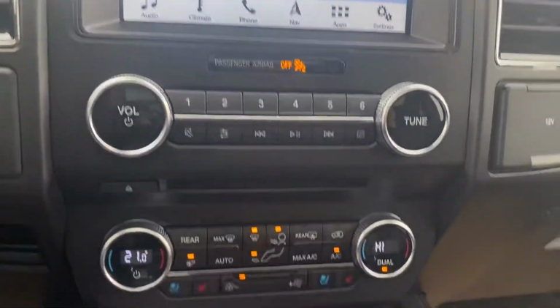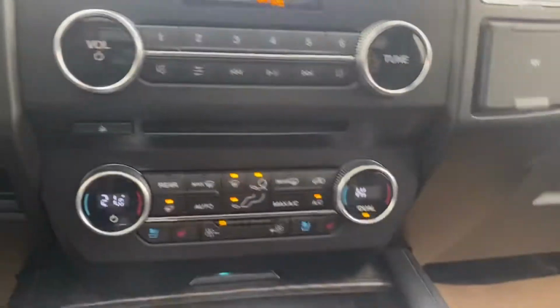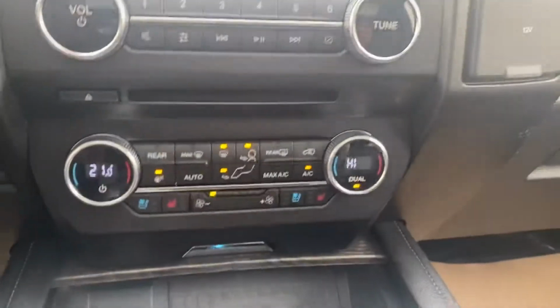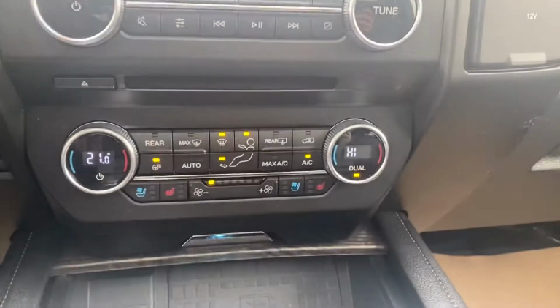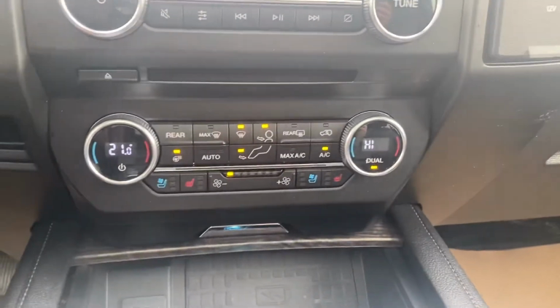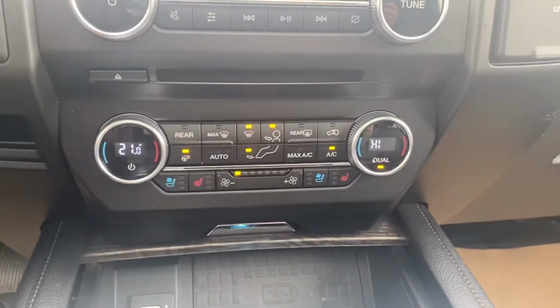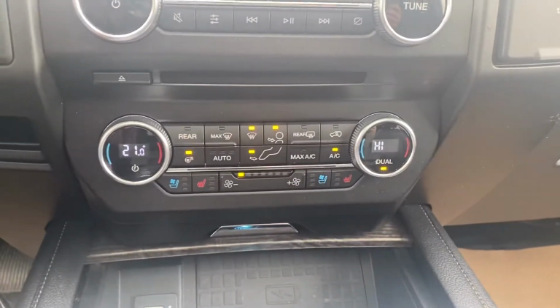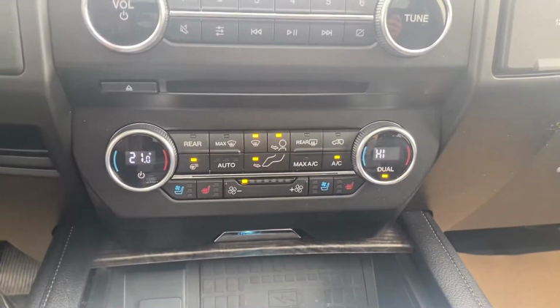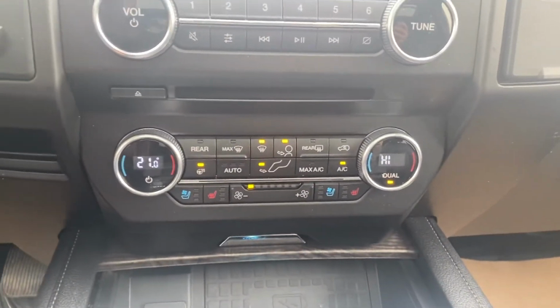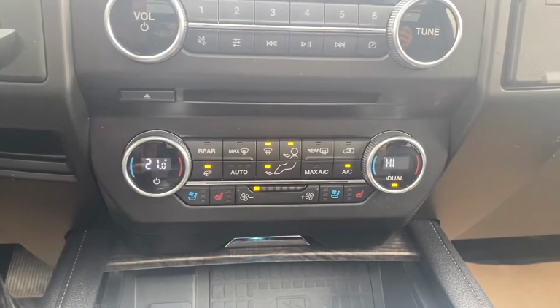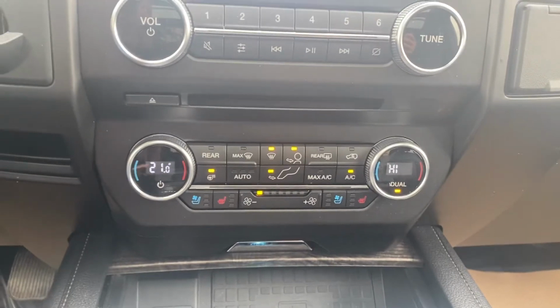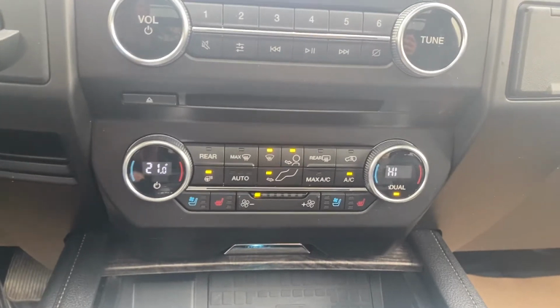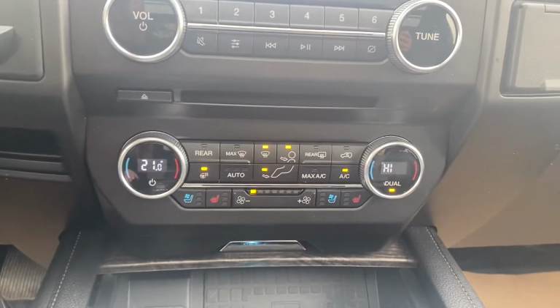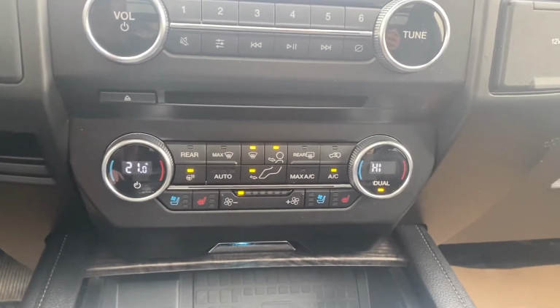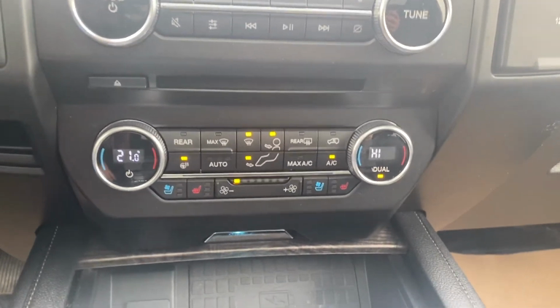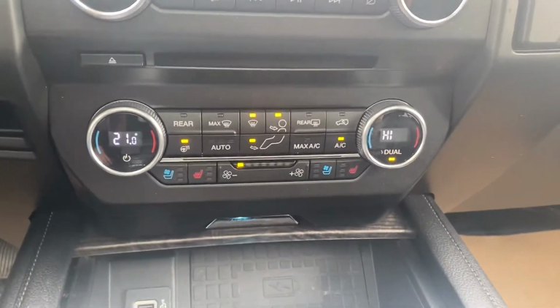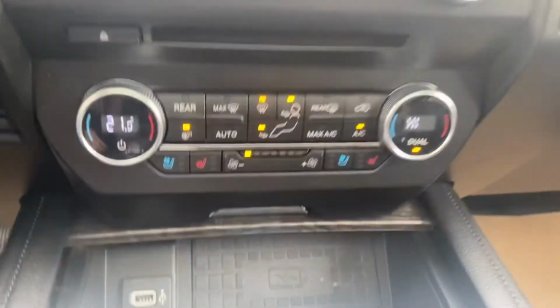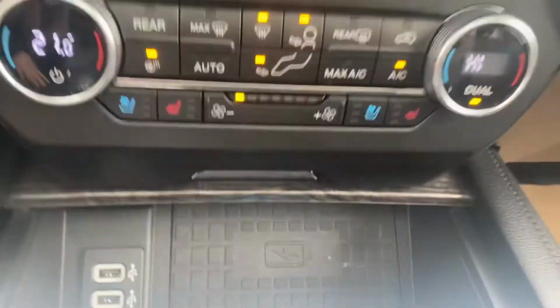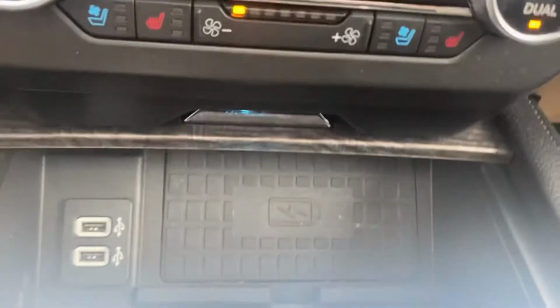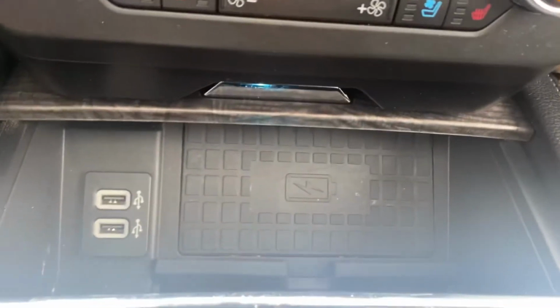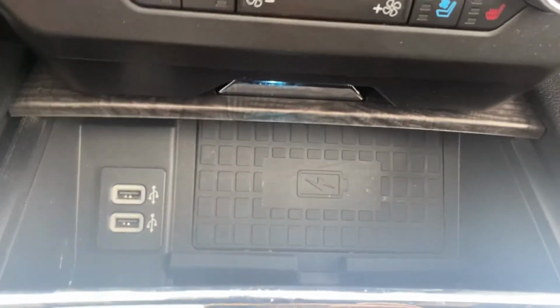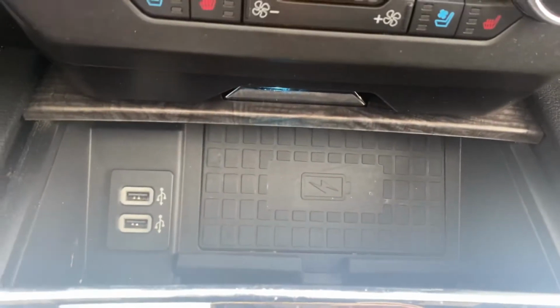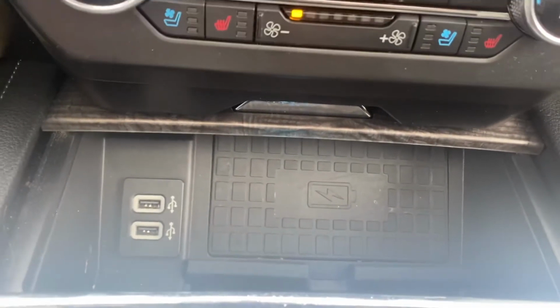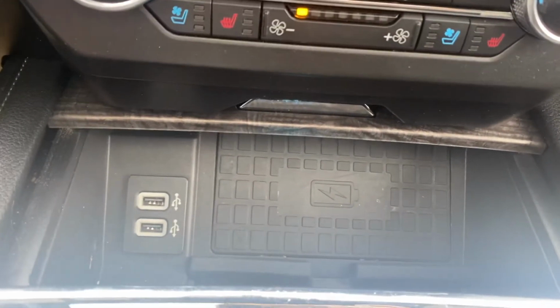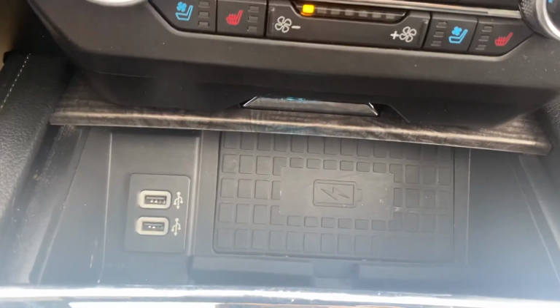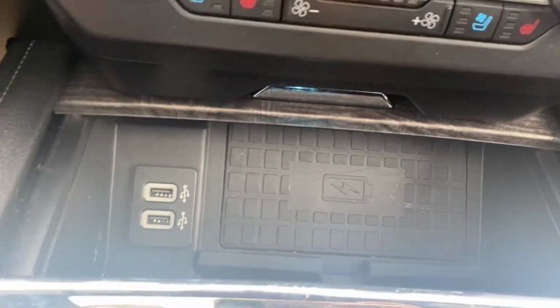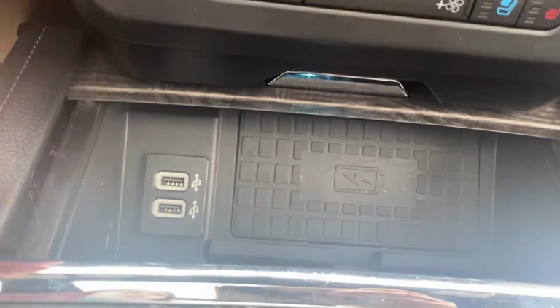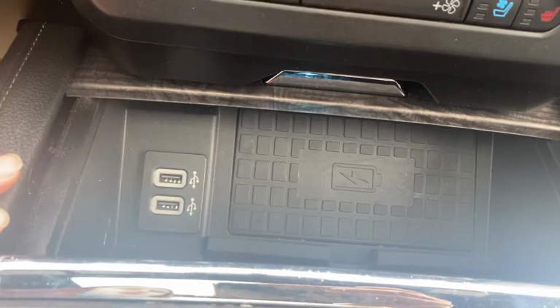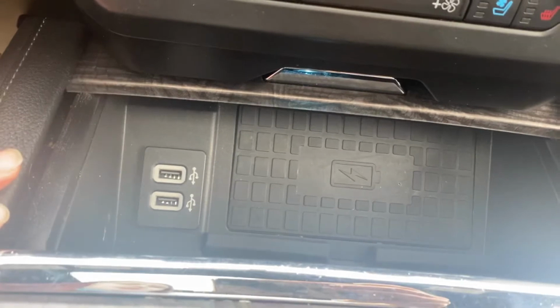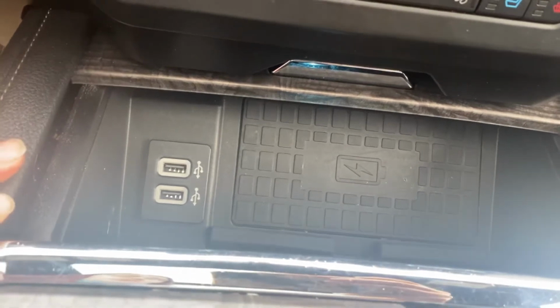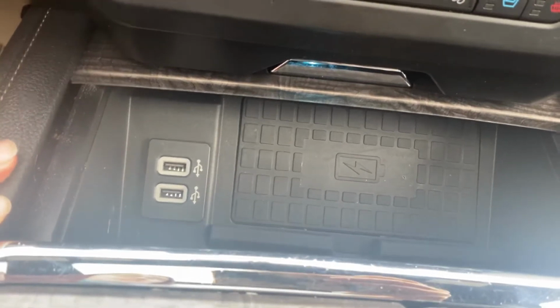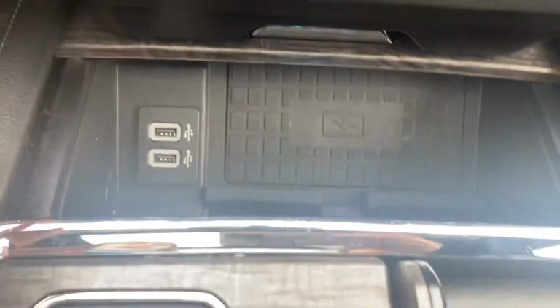Going down, you've got your dual climate control, your heated and air-conditioned seats in here. We do have the wireless charging pad with your power hookups here on the side.